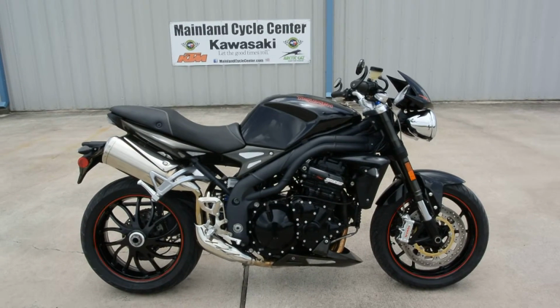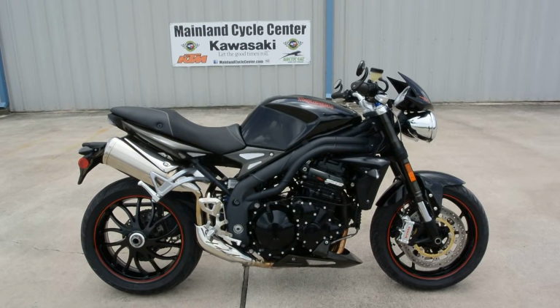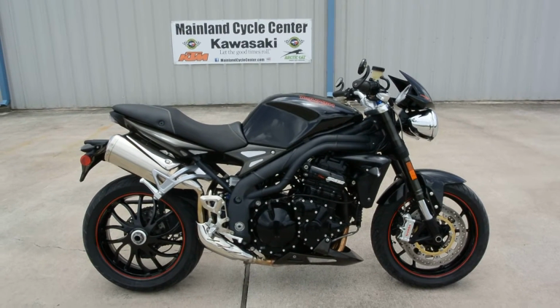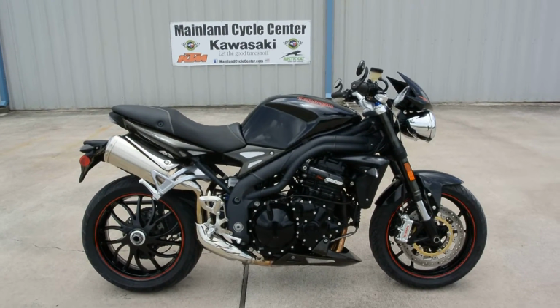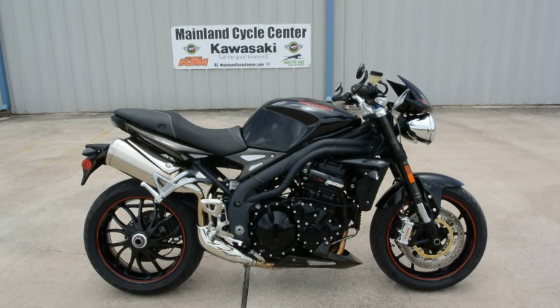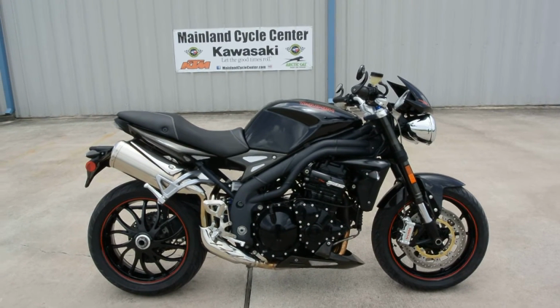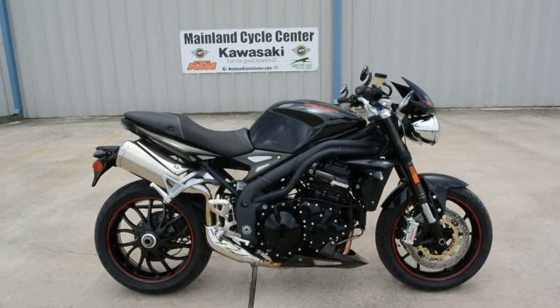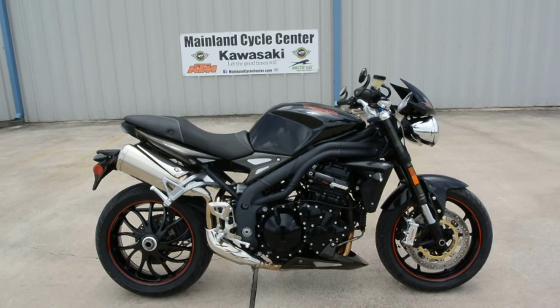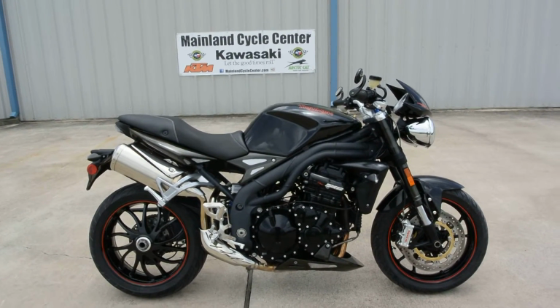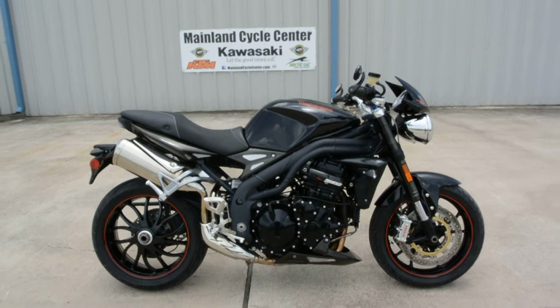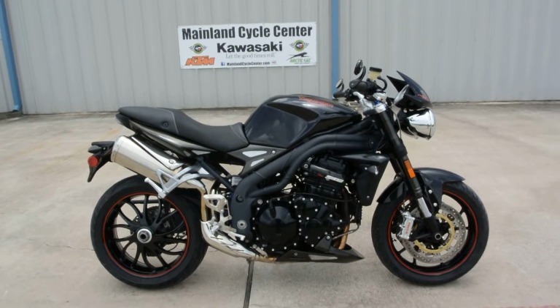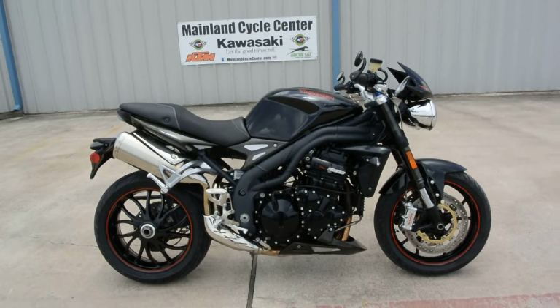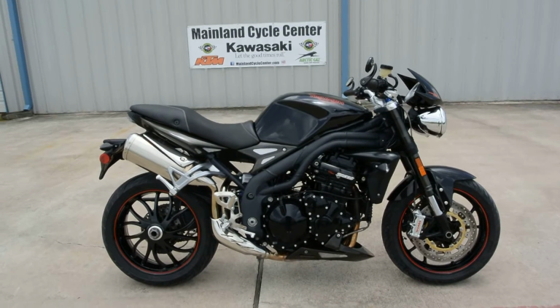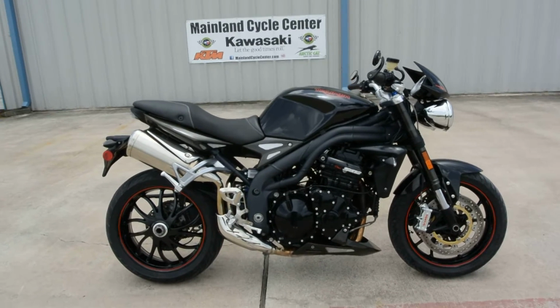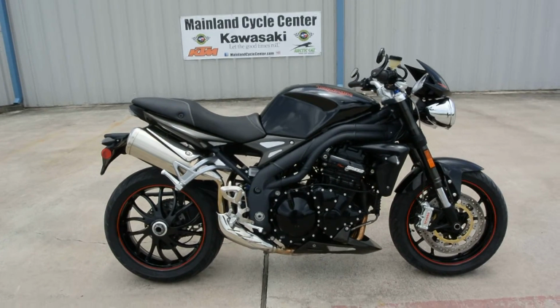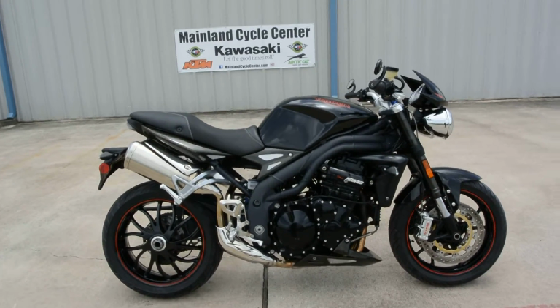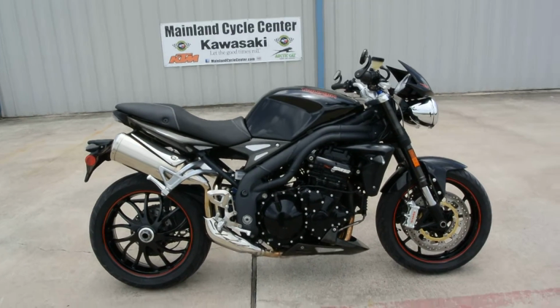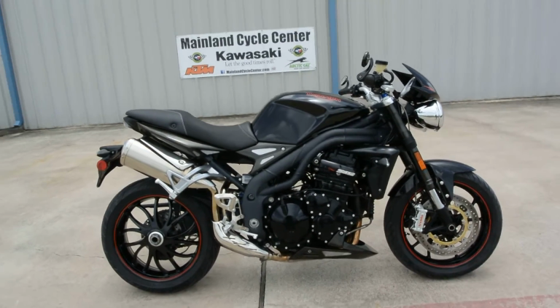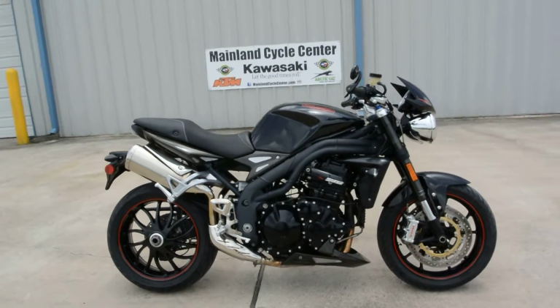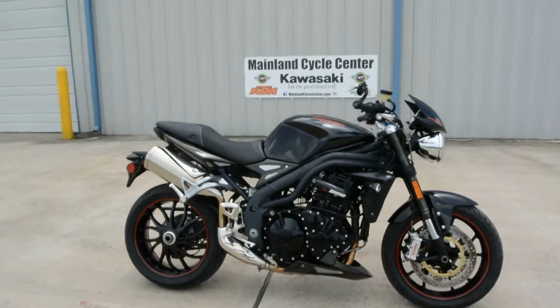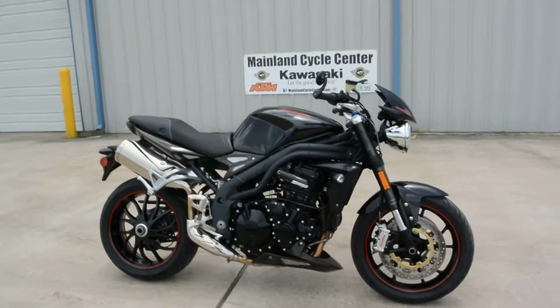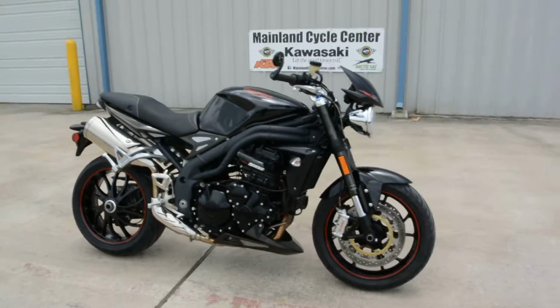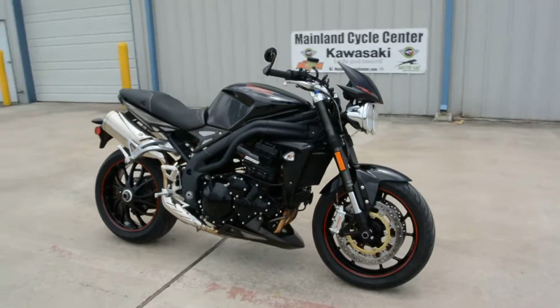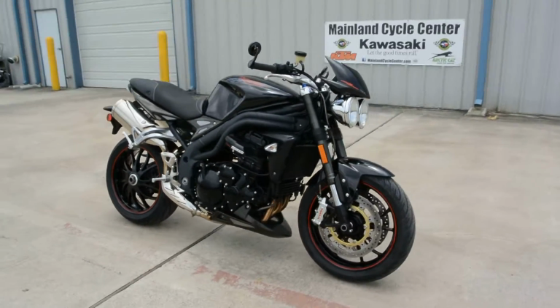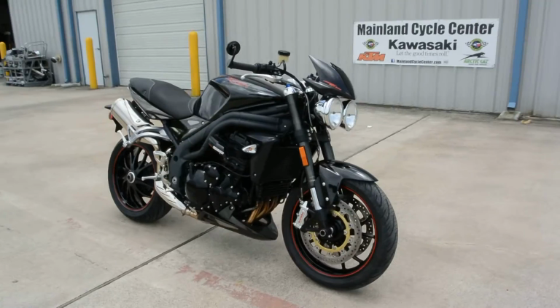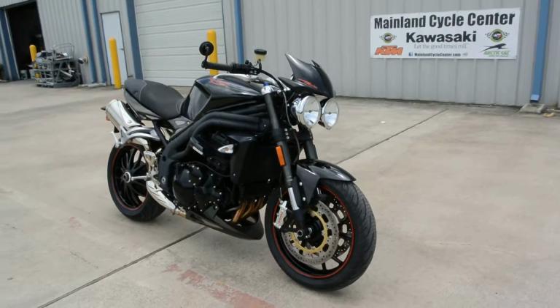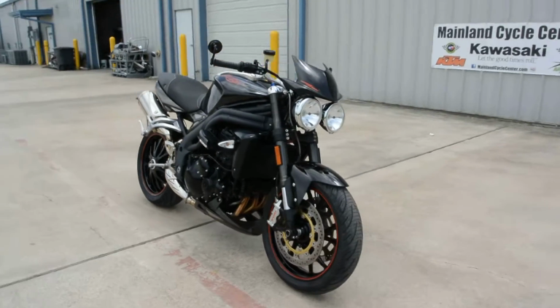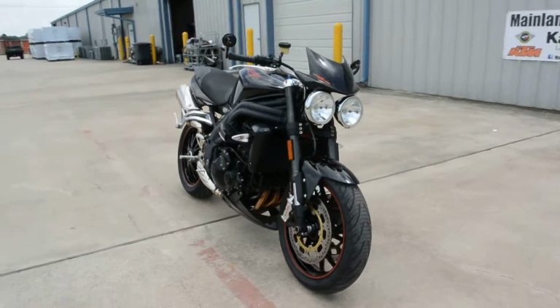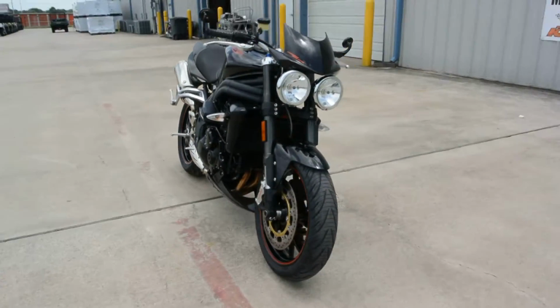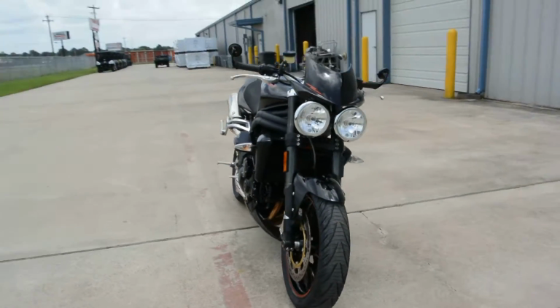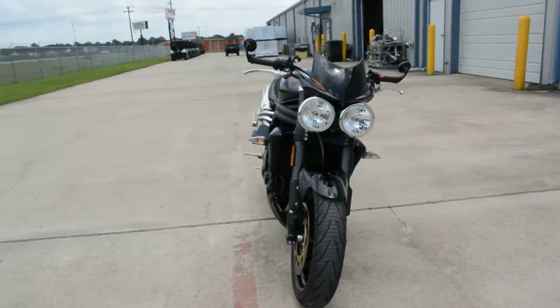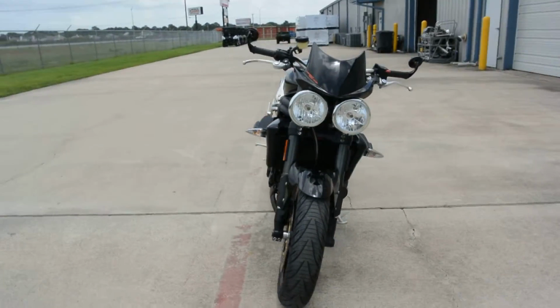Hi, Albert here with Mainland Cycle Center. Today I'd like to show you this 2009 Triumph Speed Triple — Triple because it's a three-cylinder engine. Of course, it's fuel-injected.